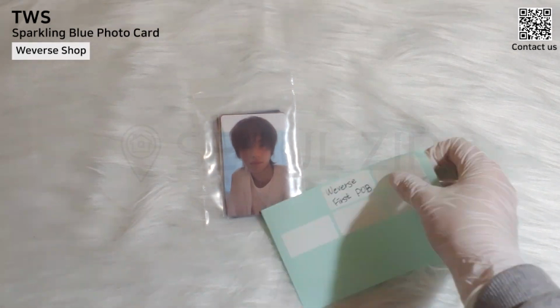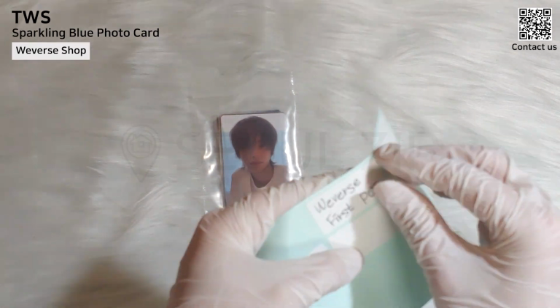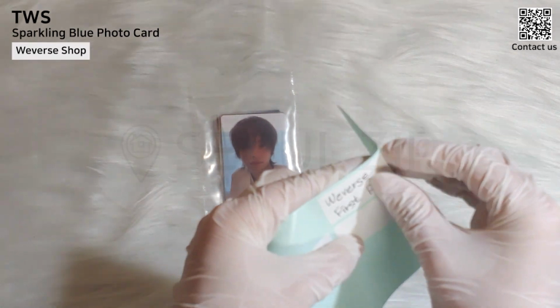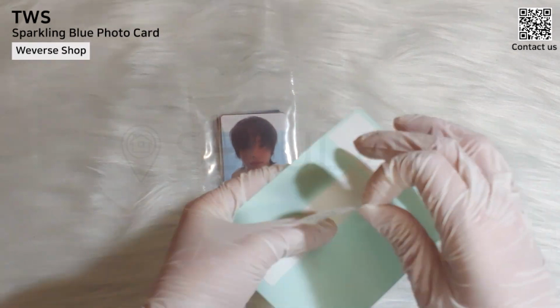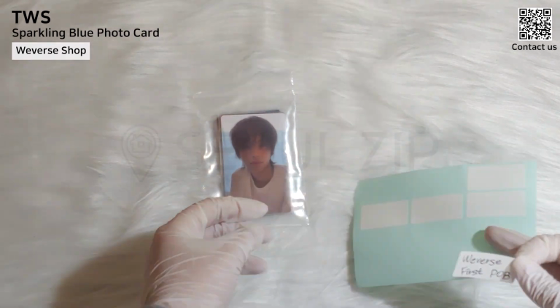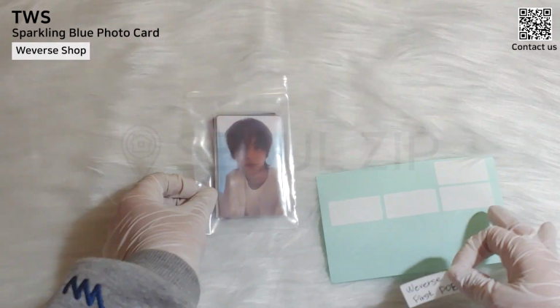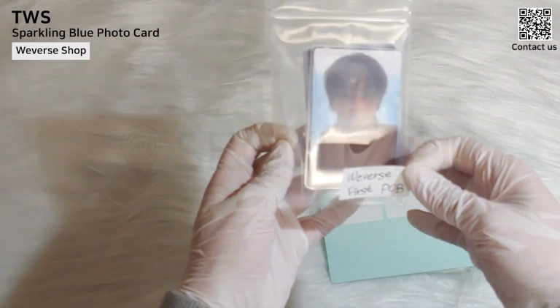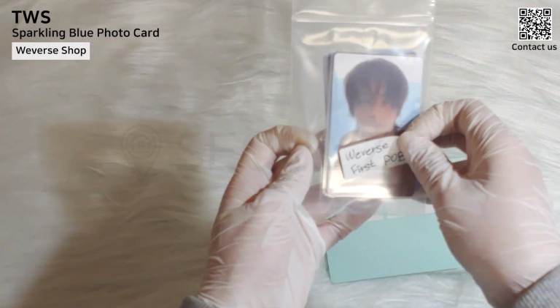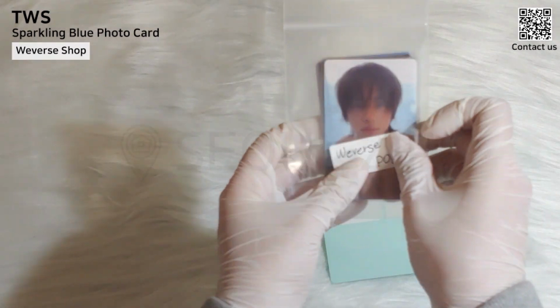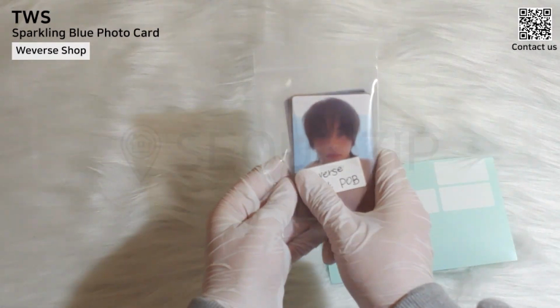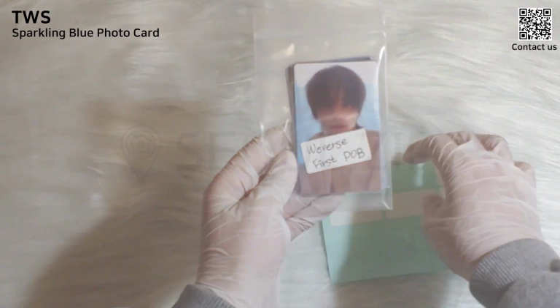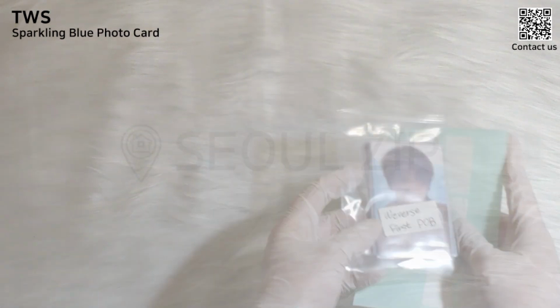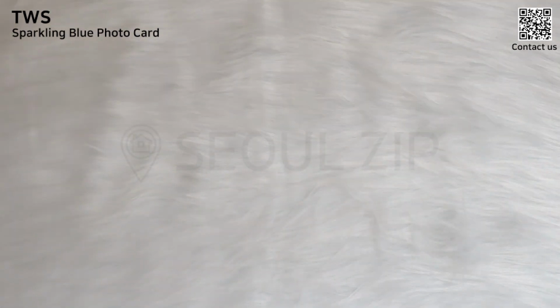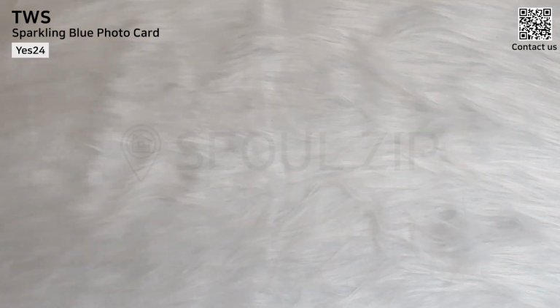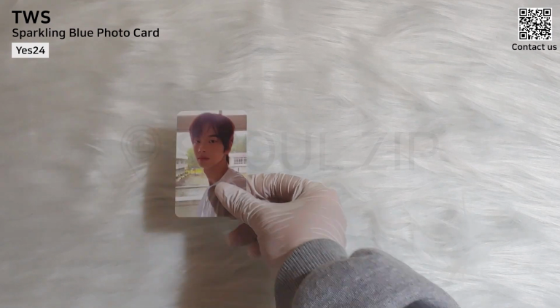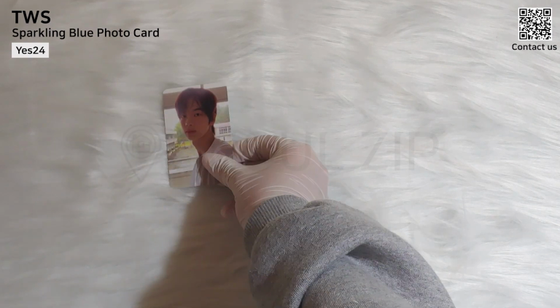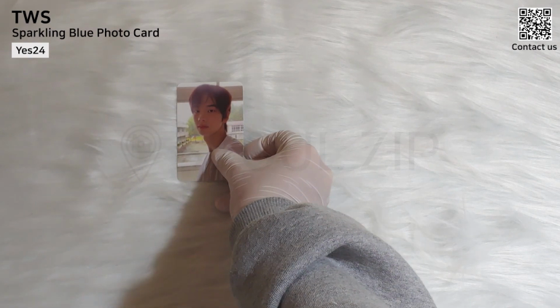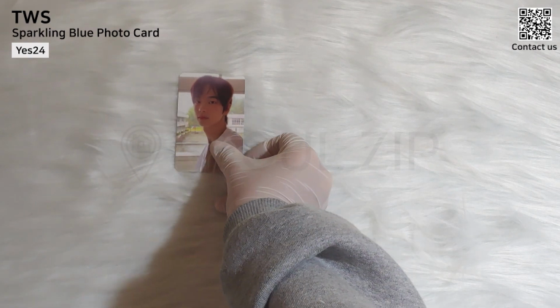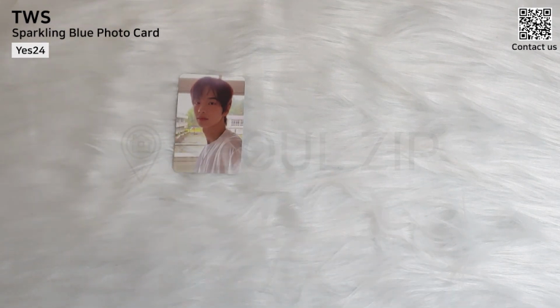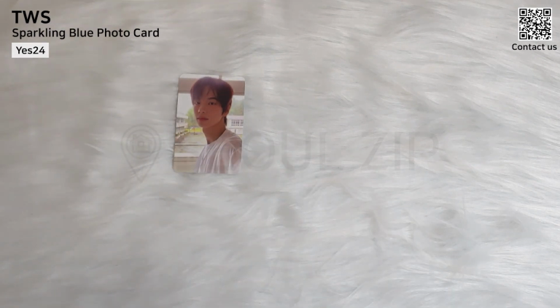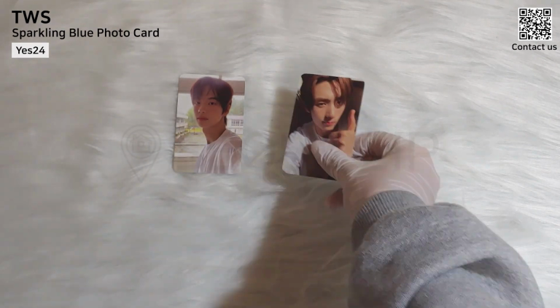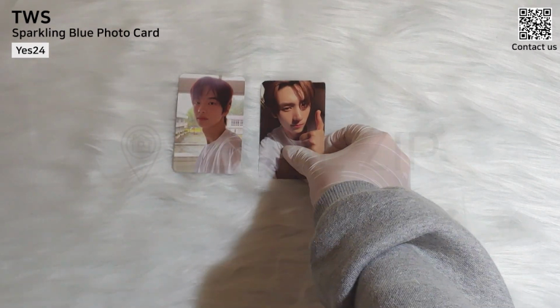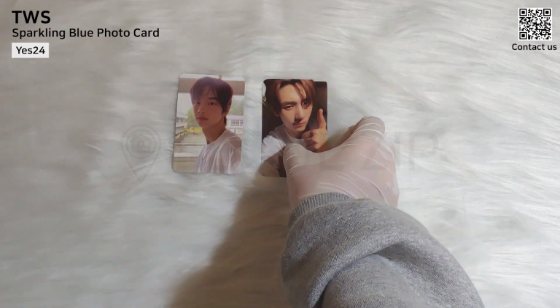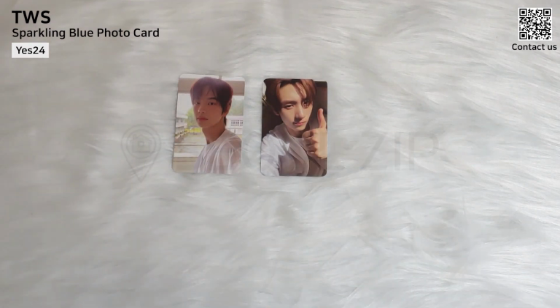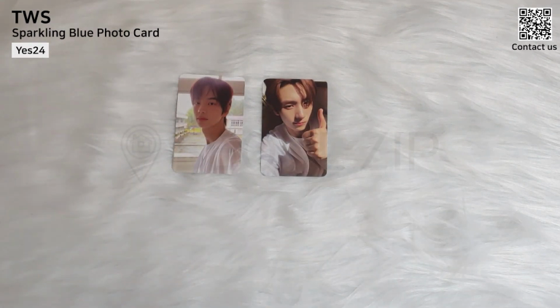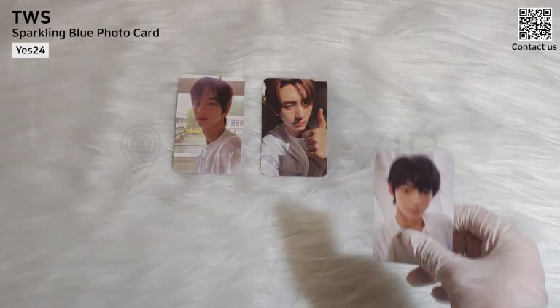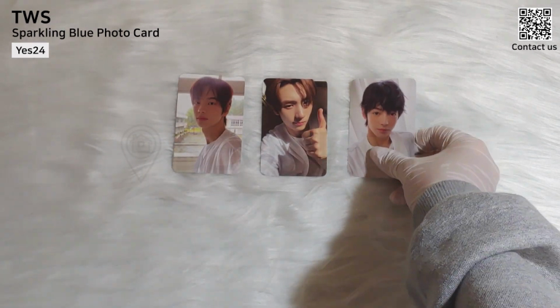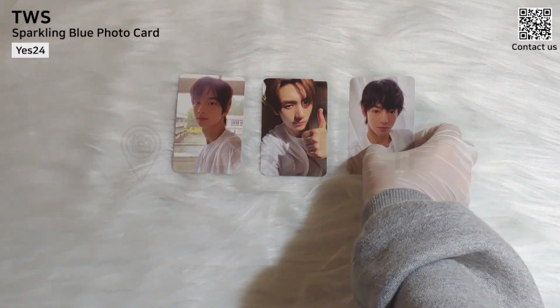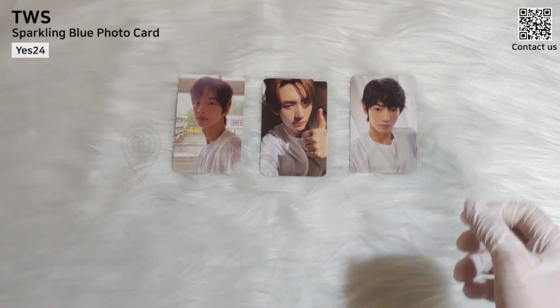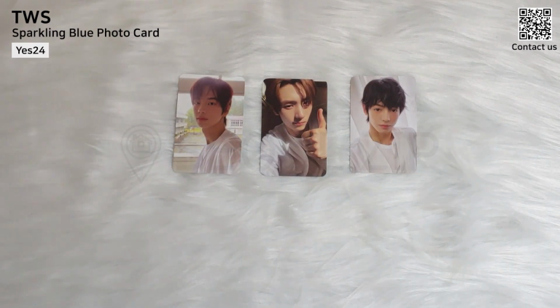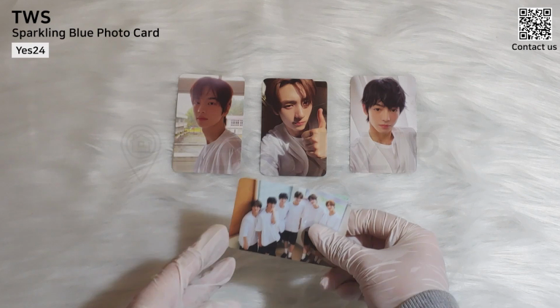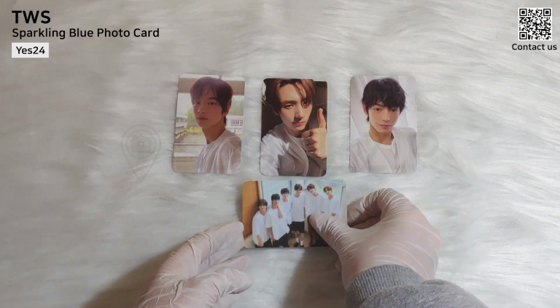This is the Weverse Album Version Pre-Order Benefit — 24 P.O.B. Sadly, this does not include all six members.